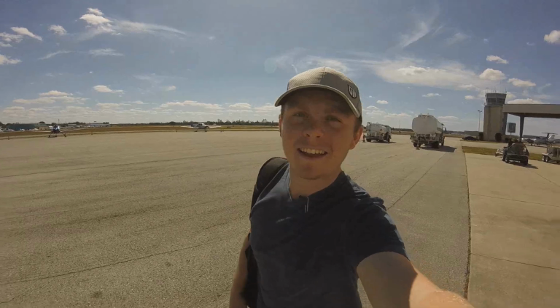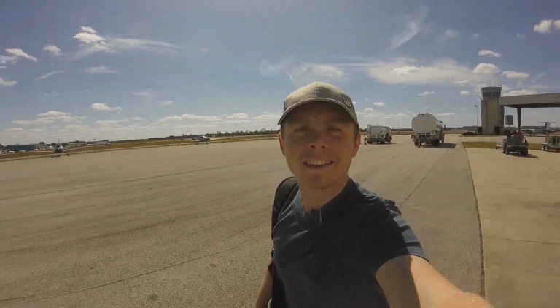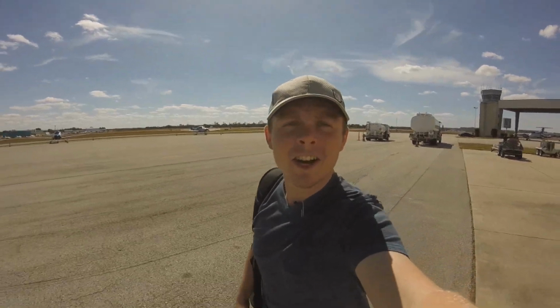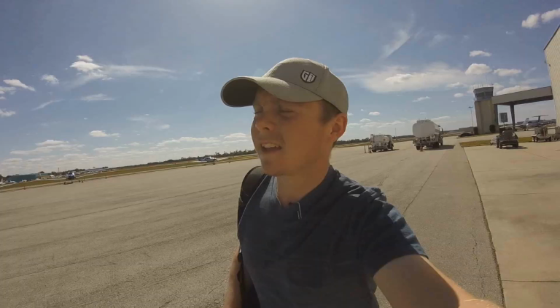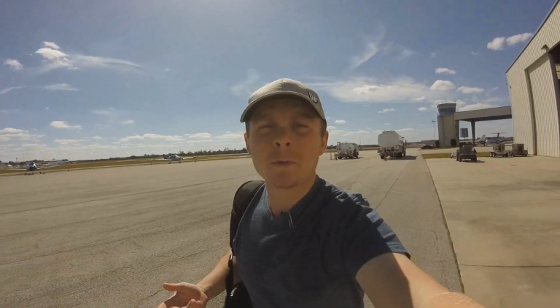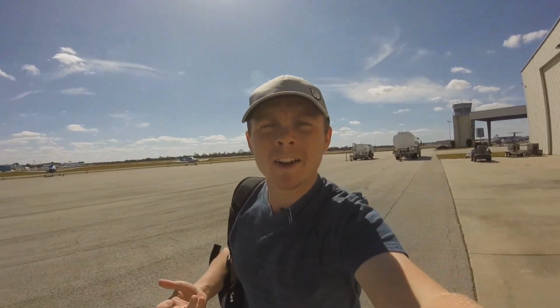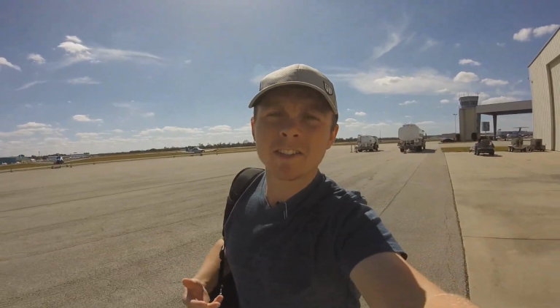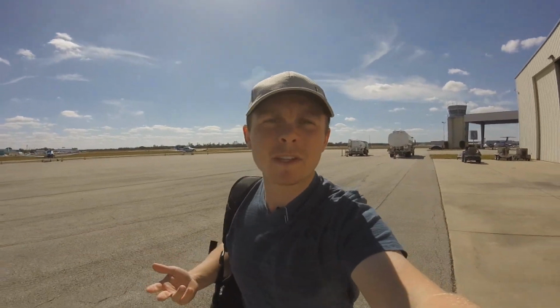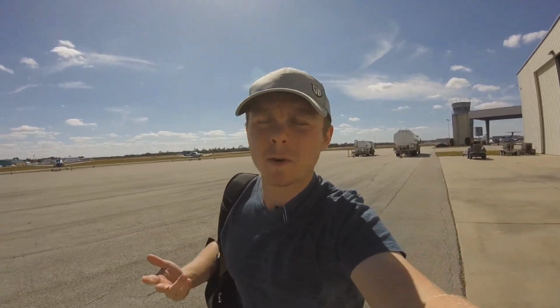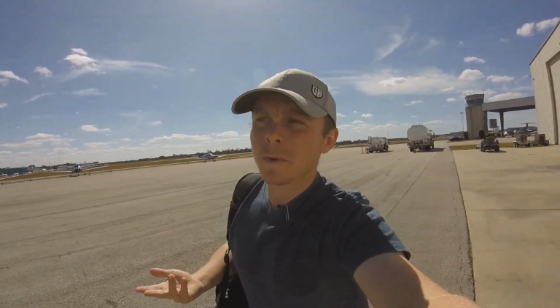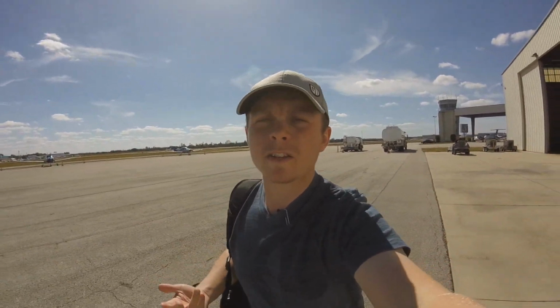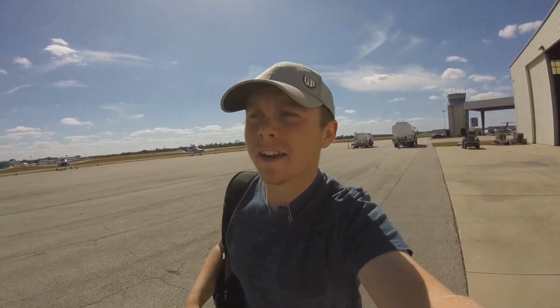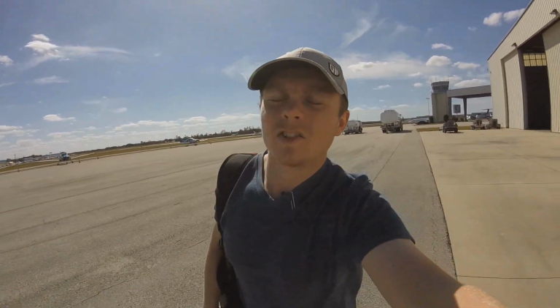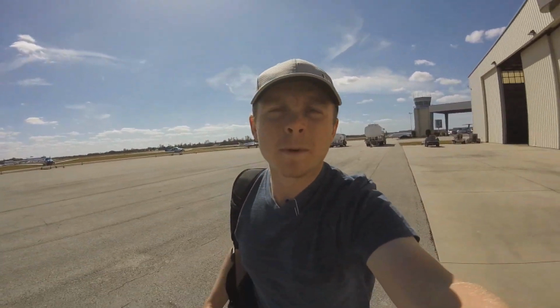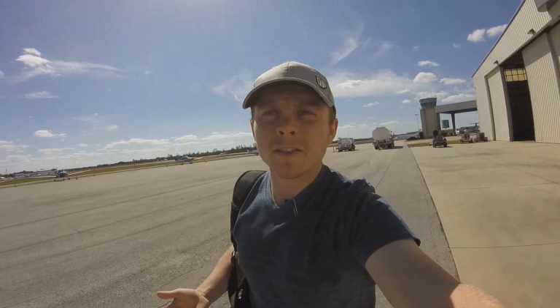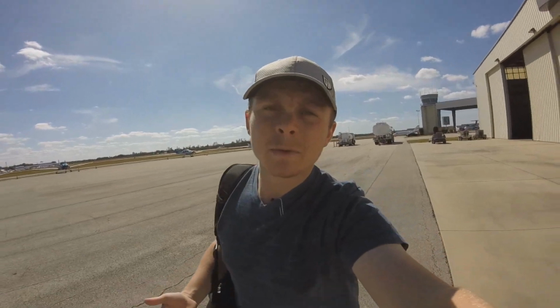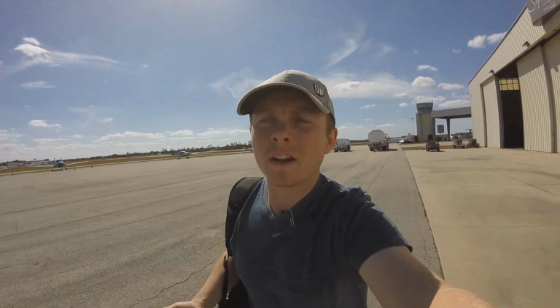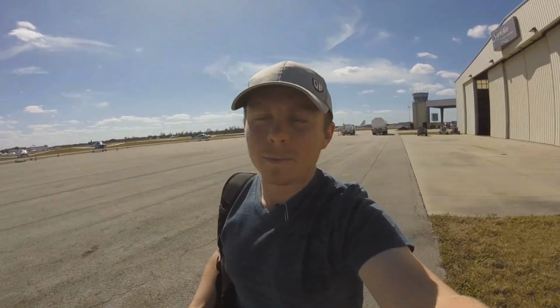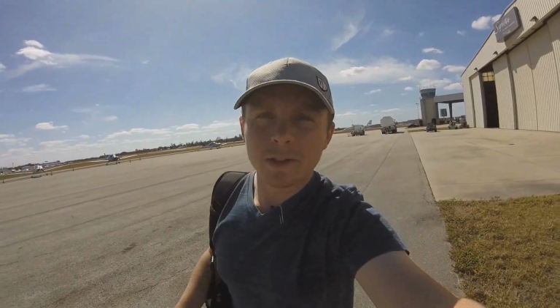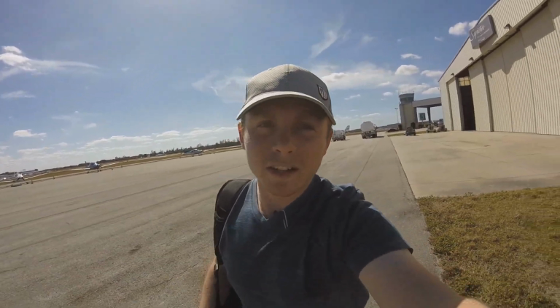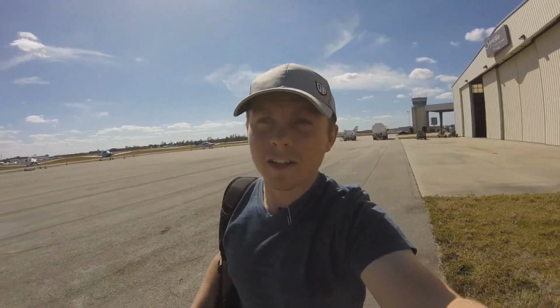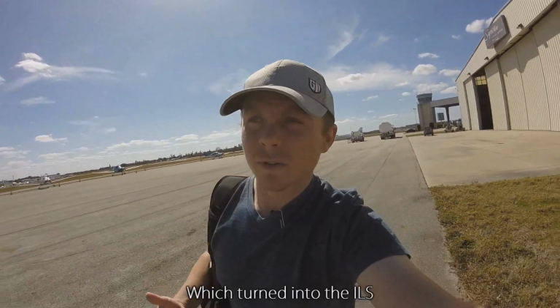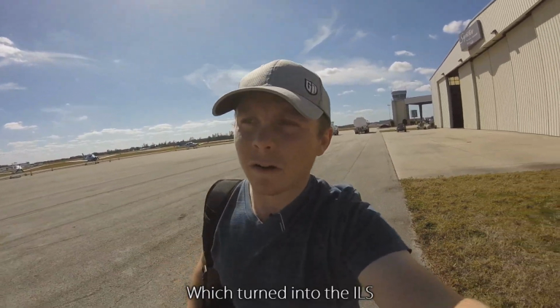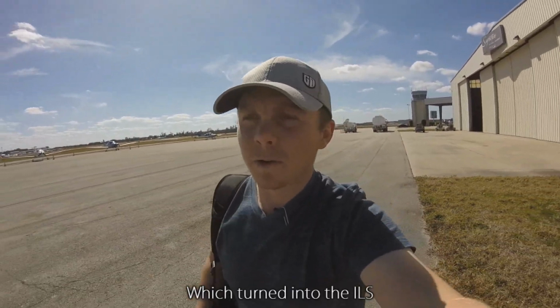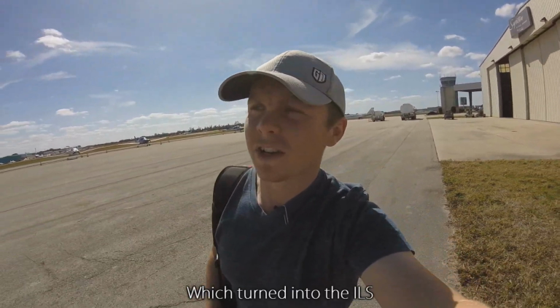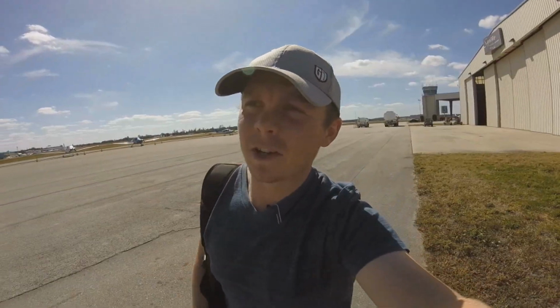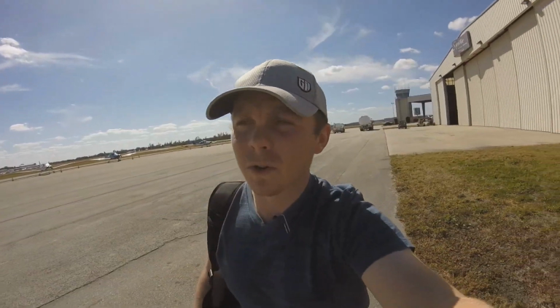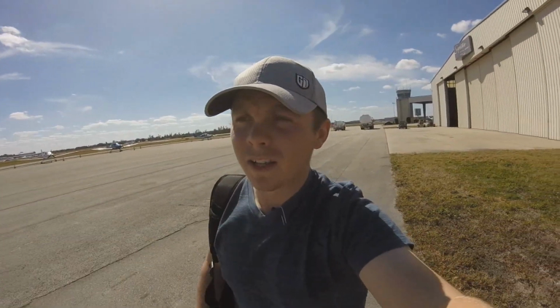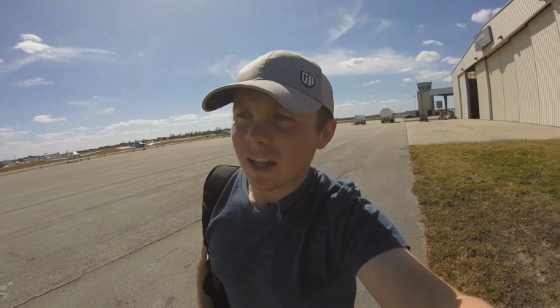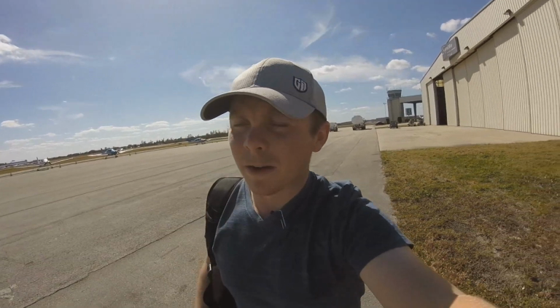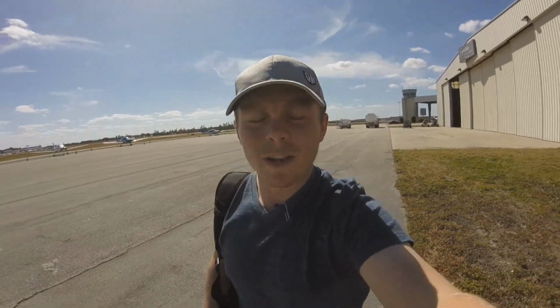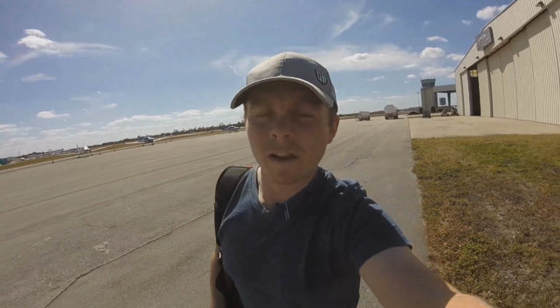Hey guys, how's it going? It's a bit windy out here, so sorry if there's quite a lot of wind on the mic. Just making my way out to 33 Charlie. Me and Lewis are going to shoot the VOR approach. This is going to be a short, probably half an hour flight.